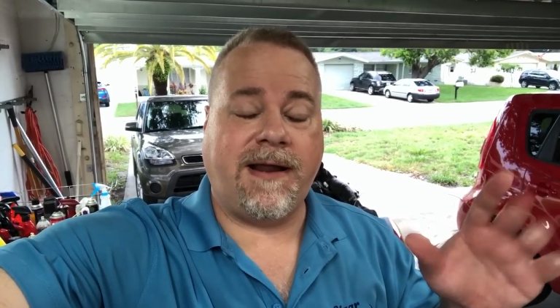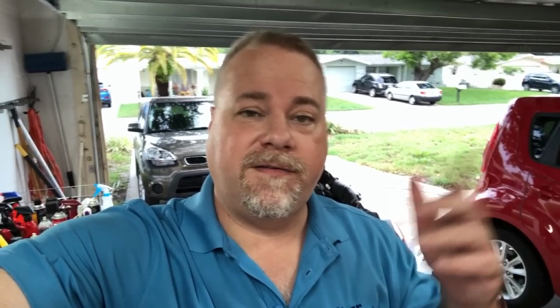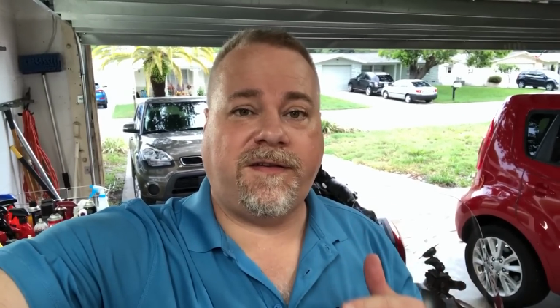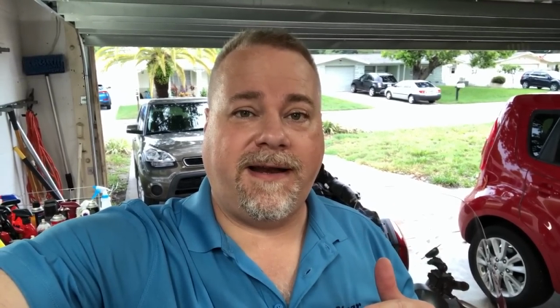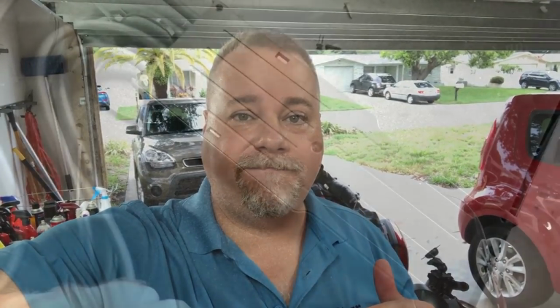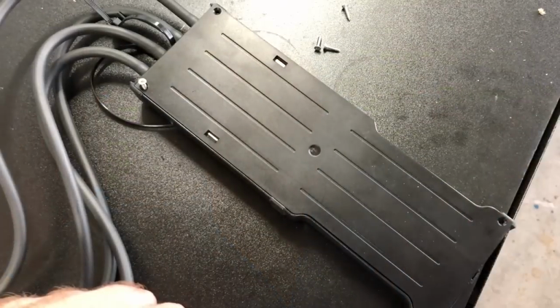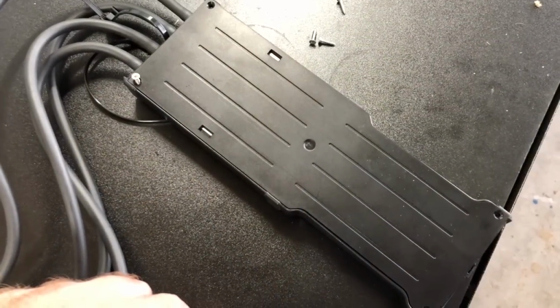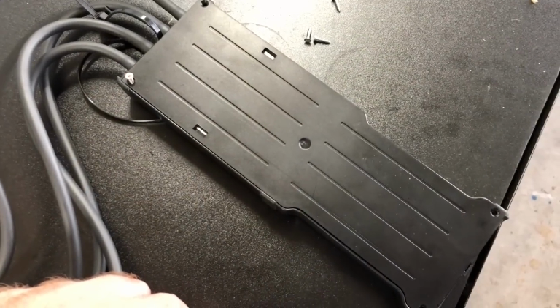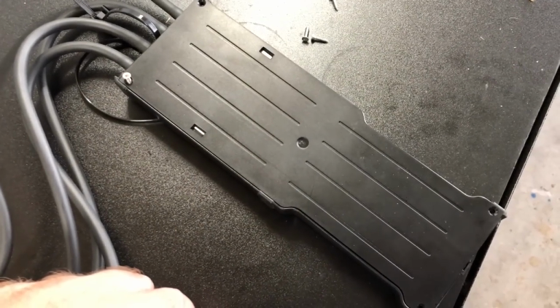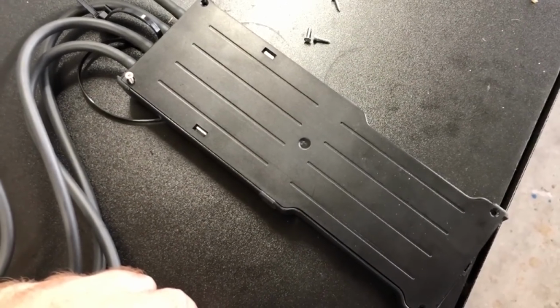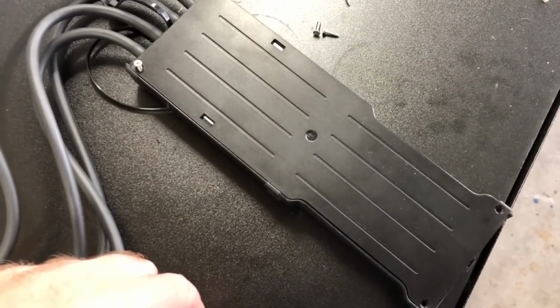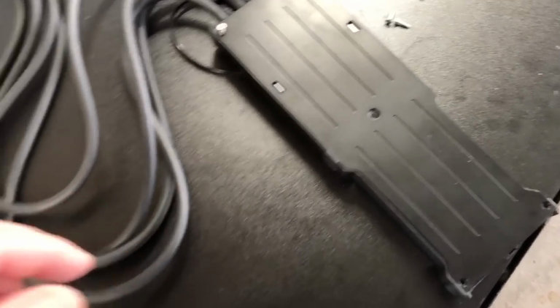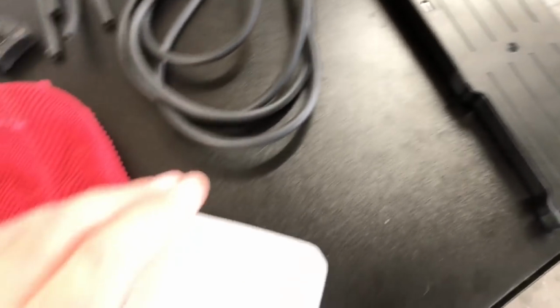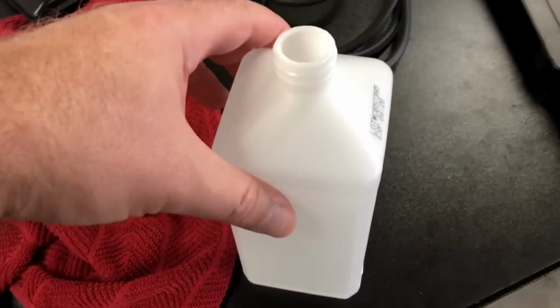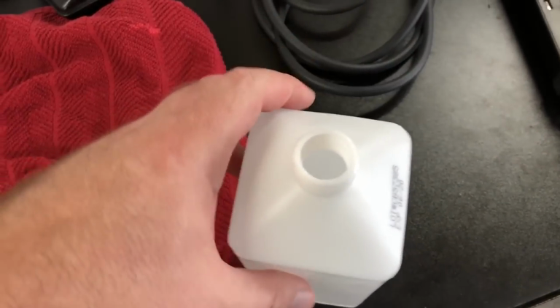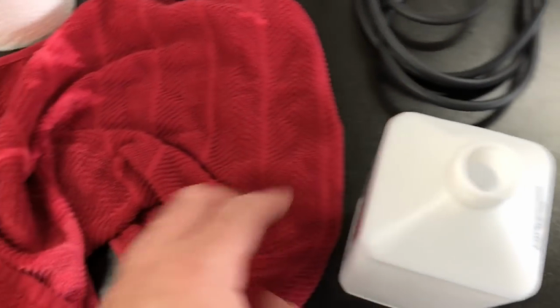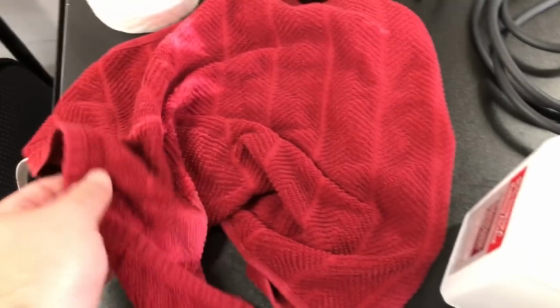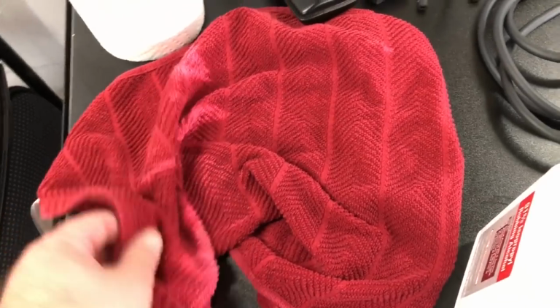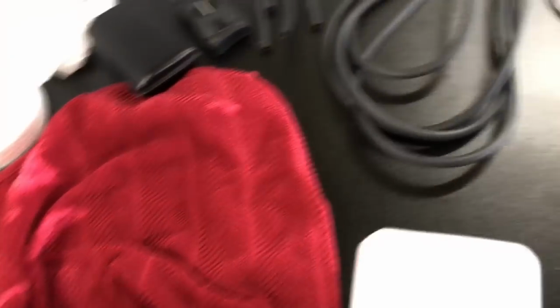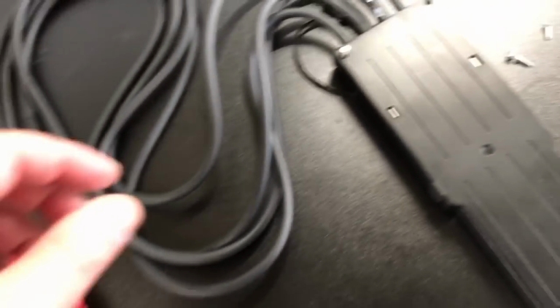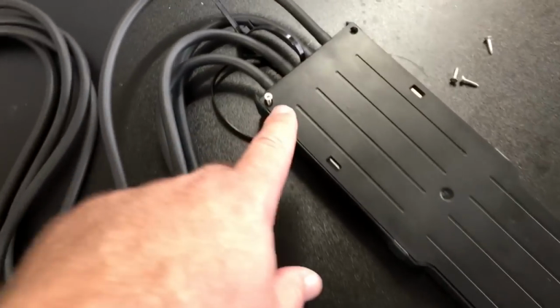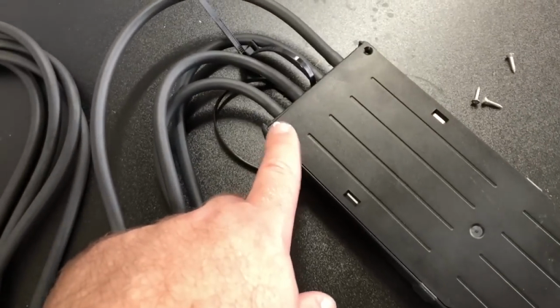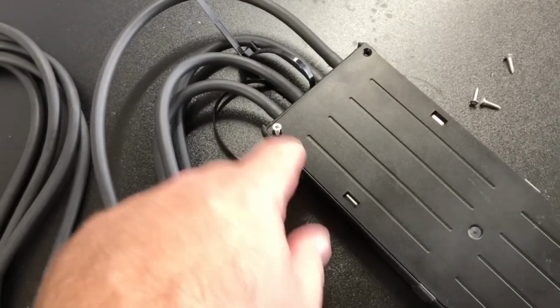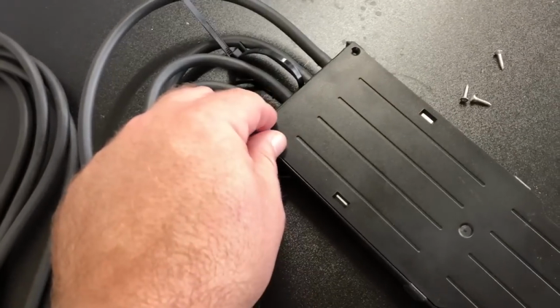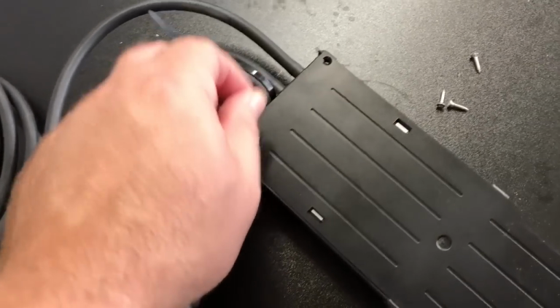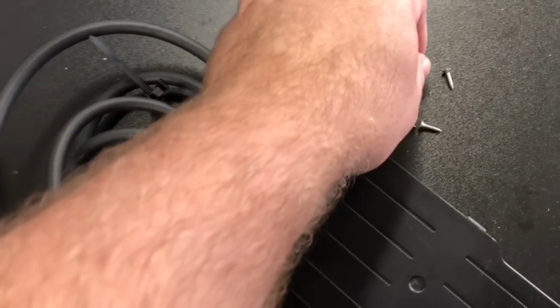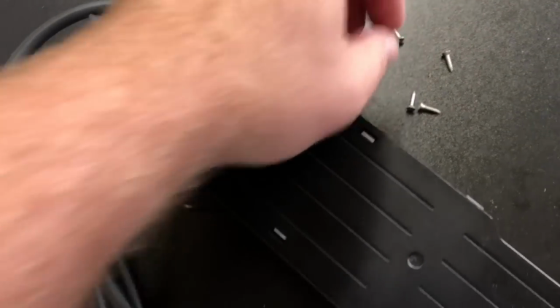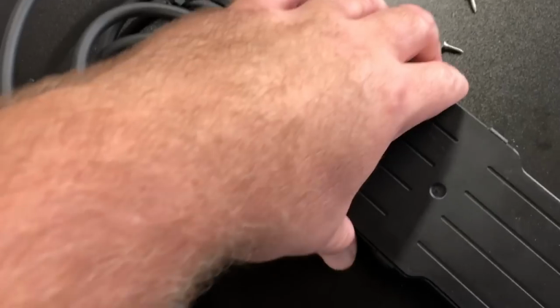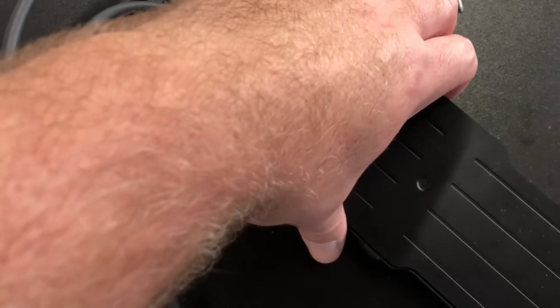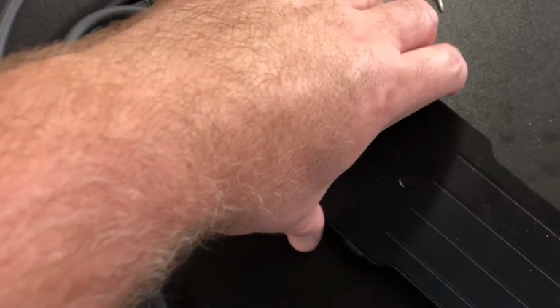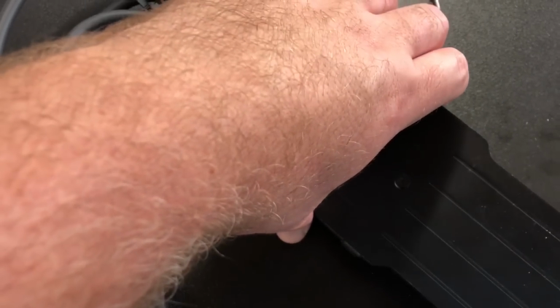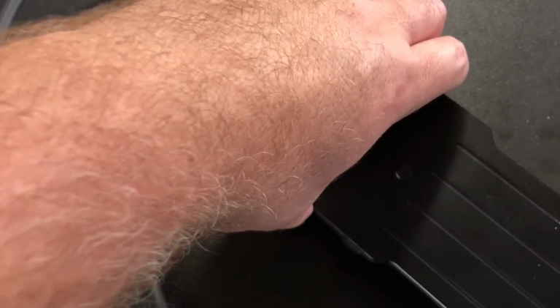So this is how you clean it. There are four screws on the back. All you're going to need is a little bit of rubbing alcohol, a cloth, and a screwdriver. Take off your four back screws and the back will come out.